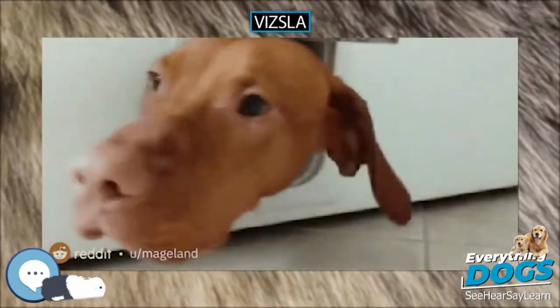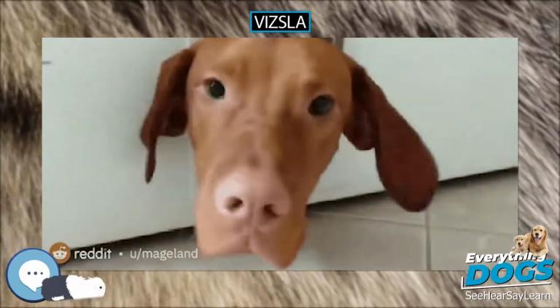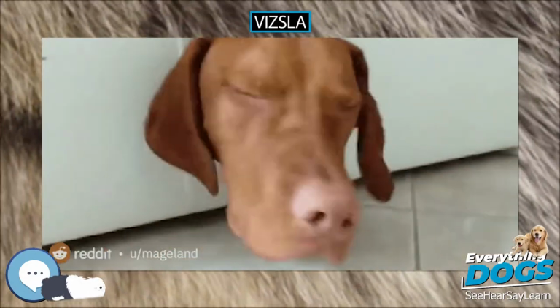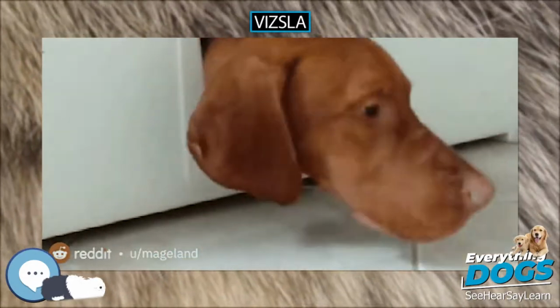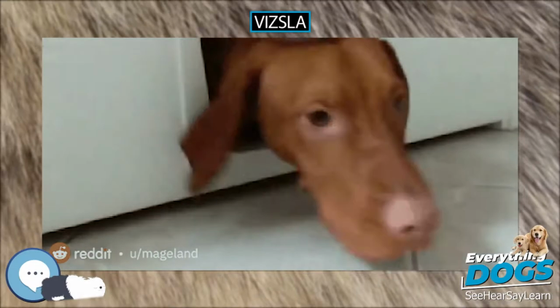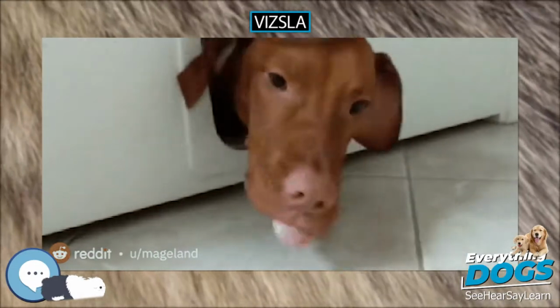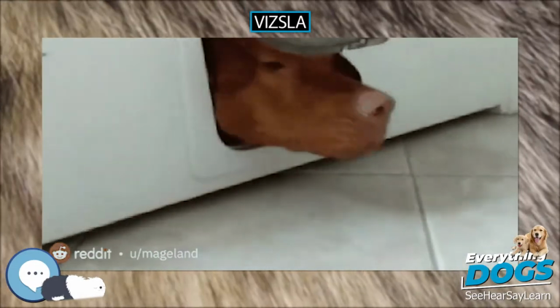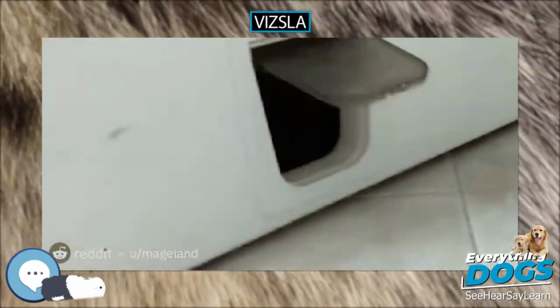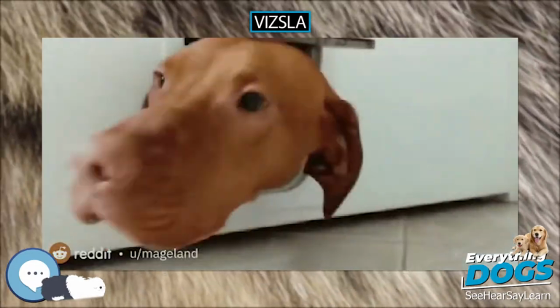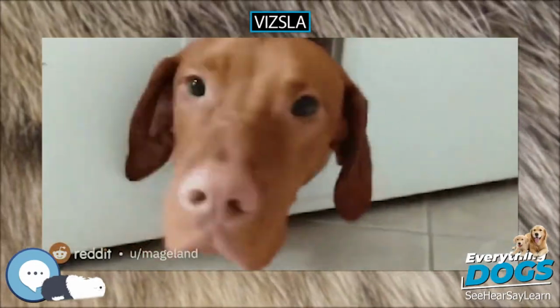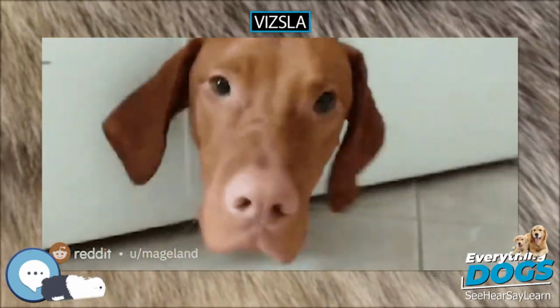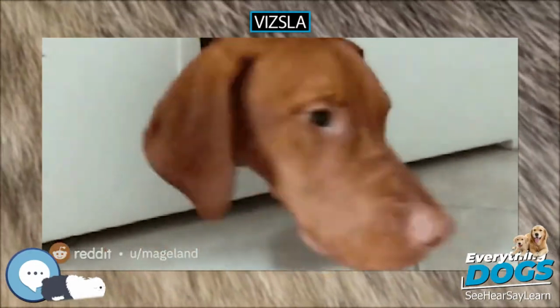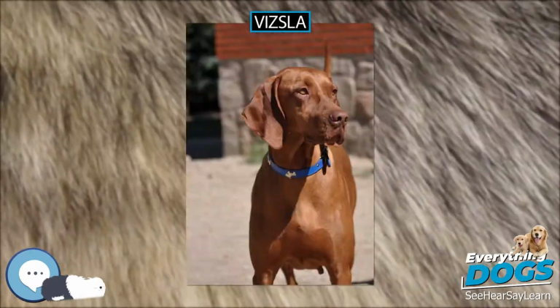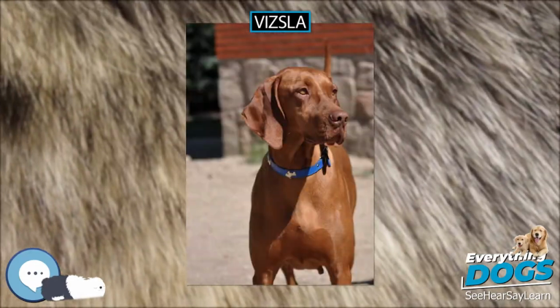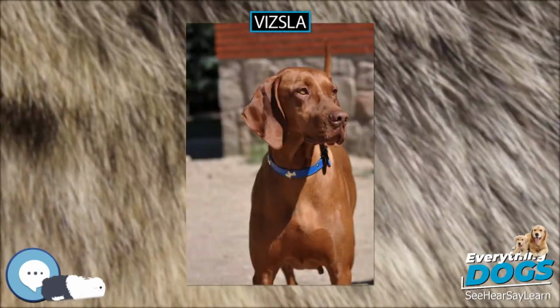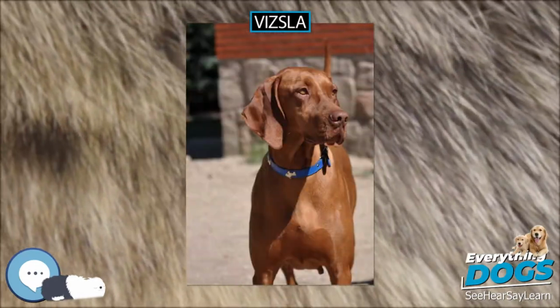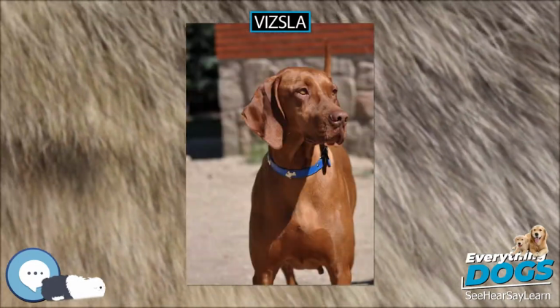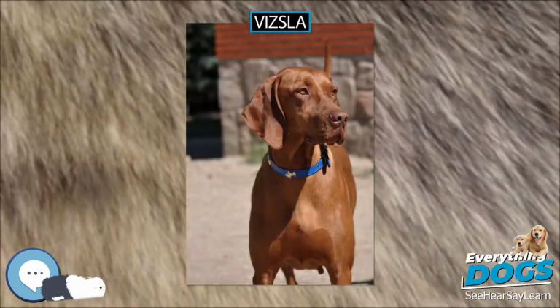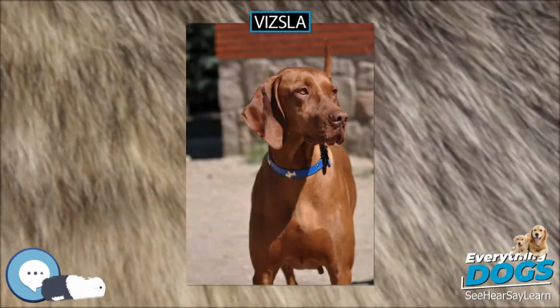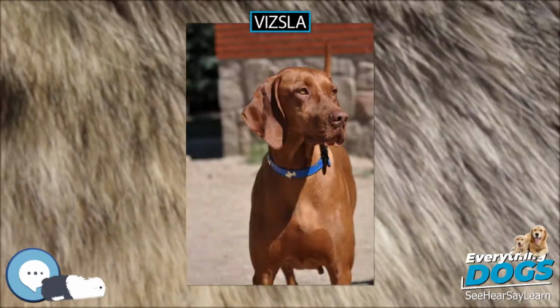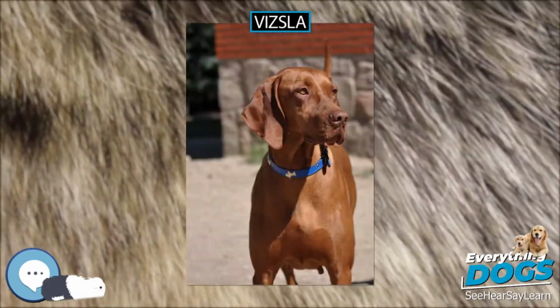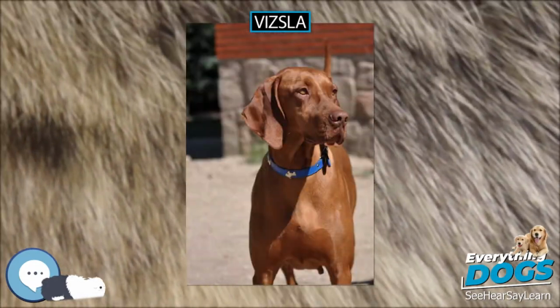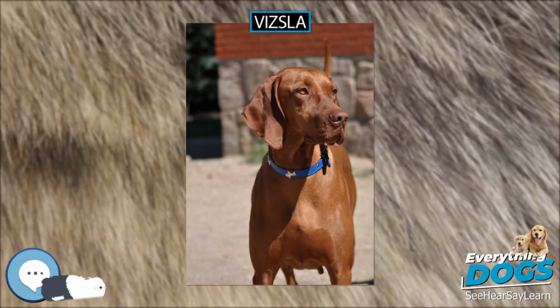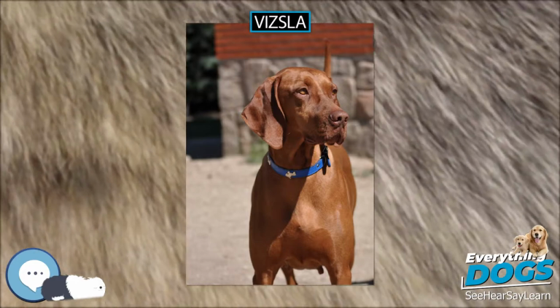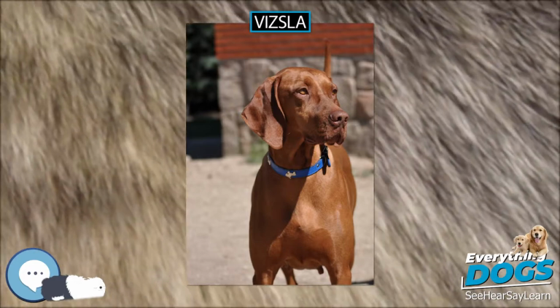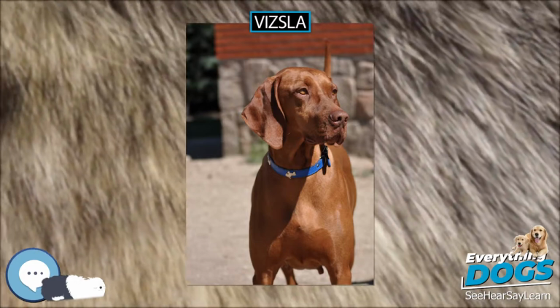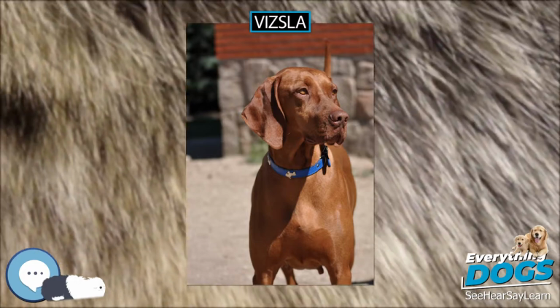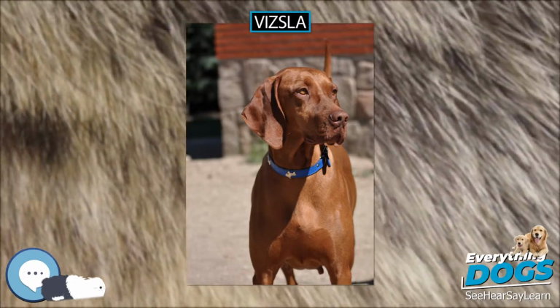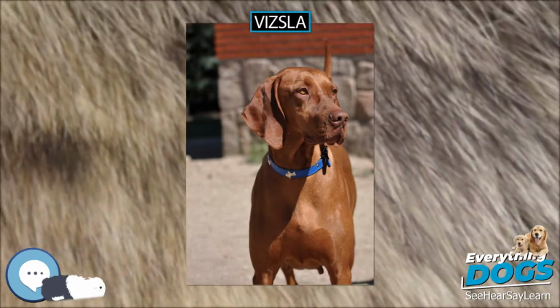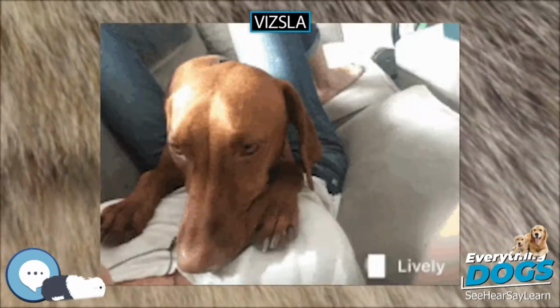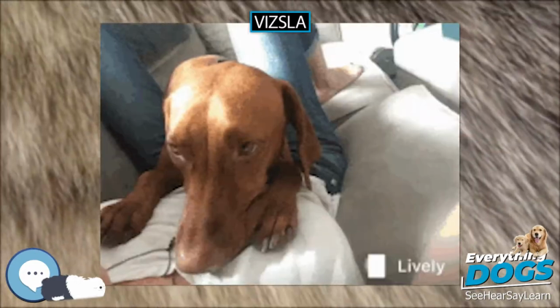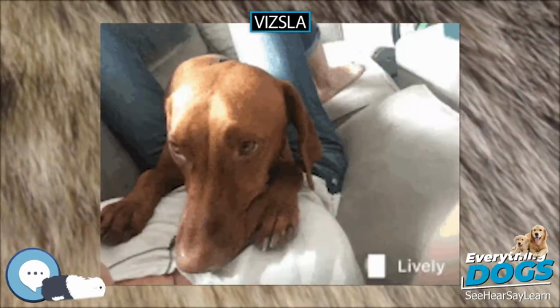The nose of the Vizsla will always have a reddish color that blends with the coat color. A black, brown, light pink, or any other color nose is an indication of another breed.